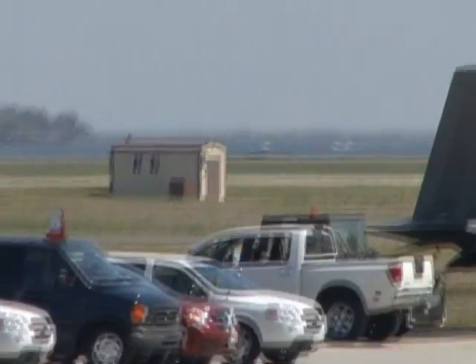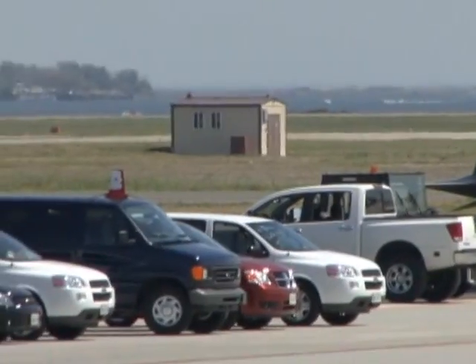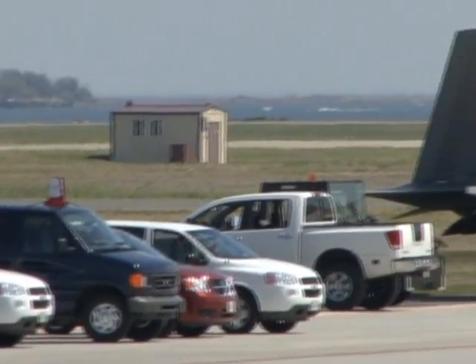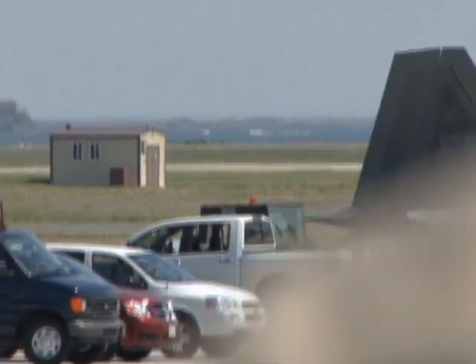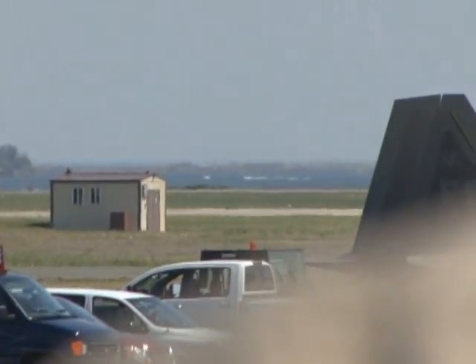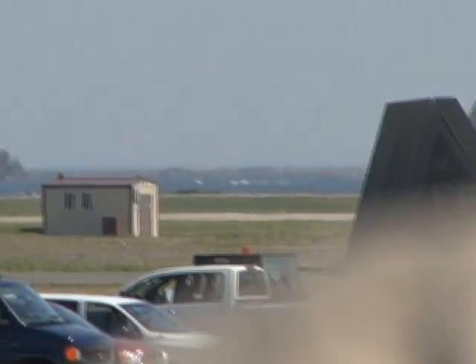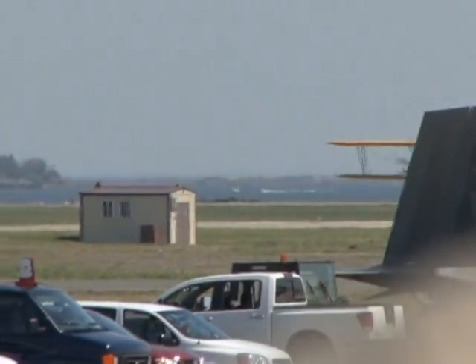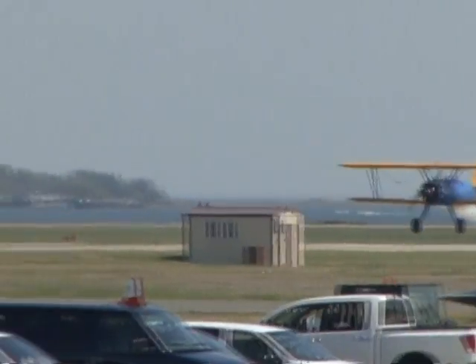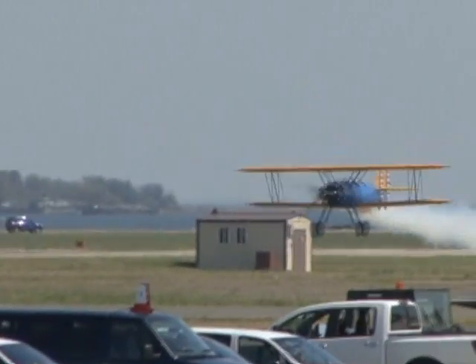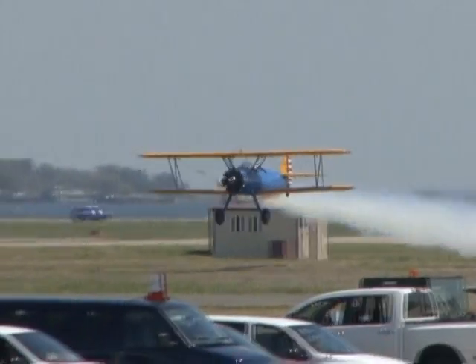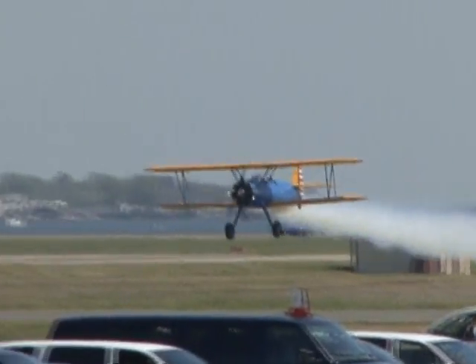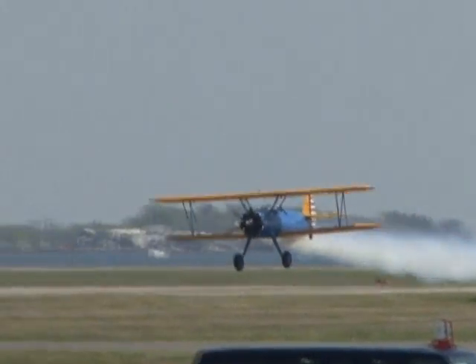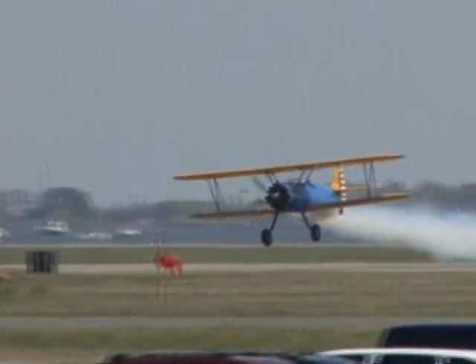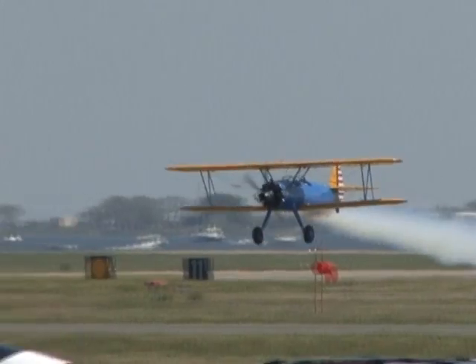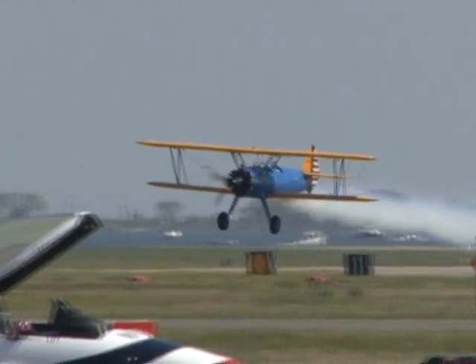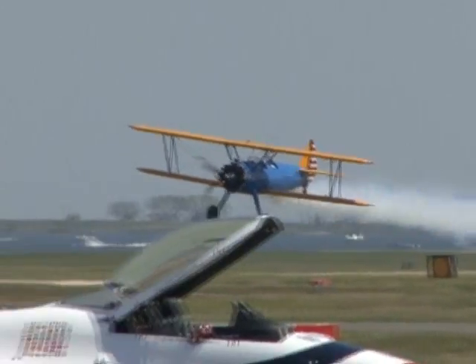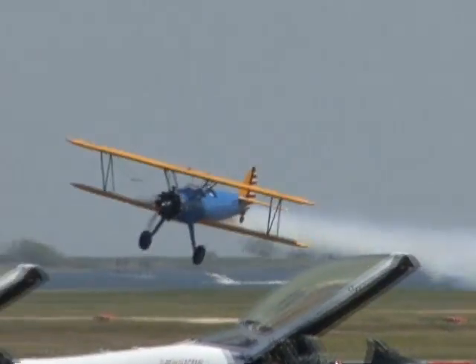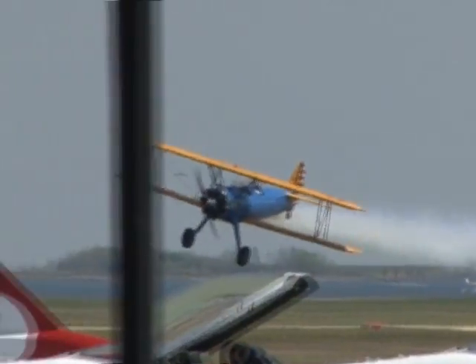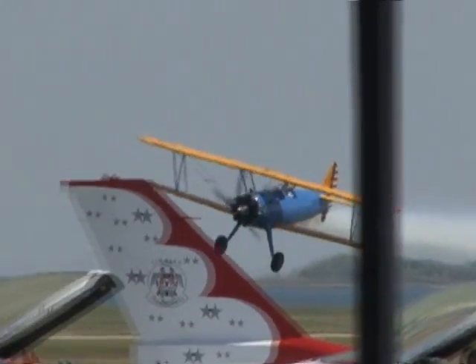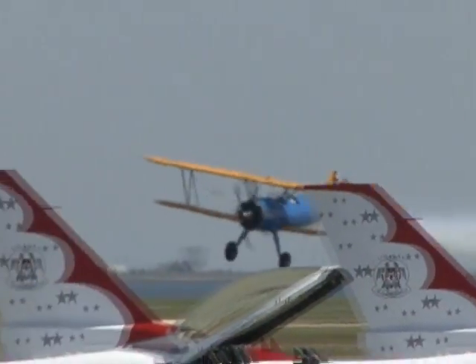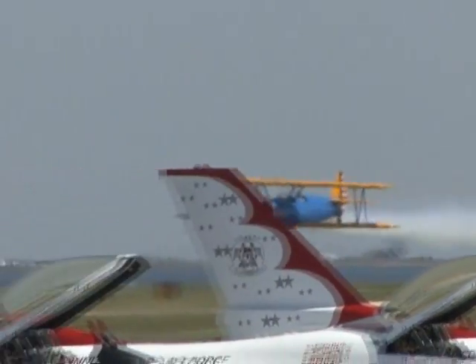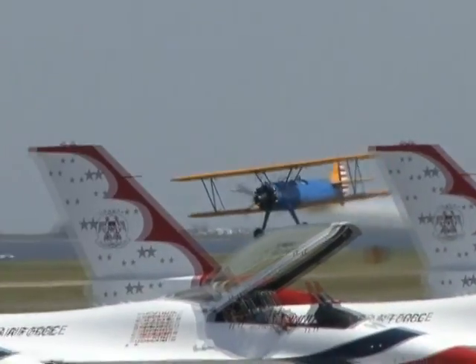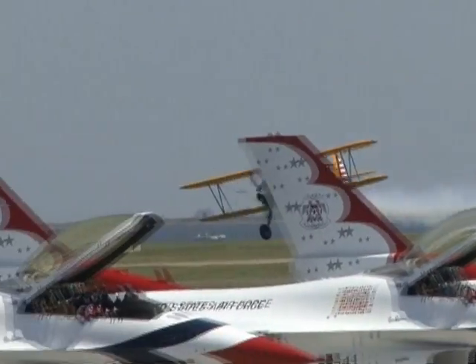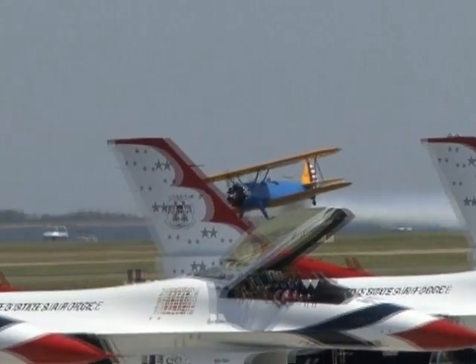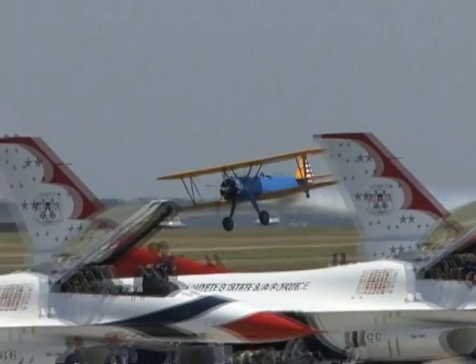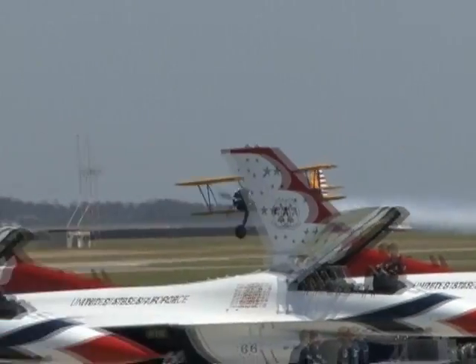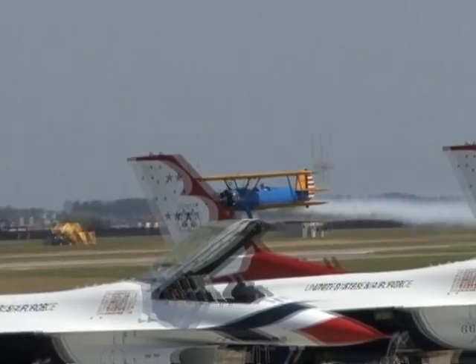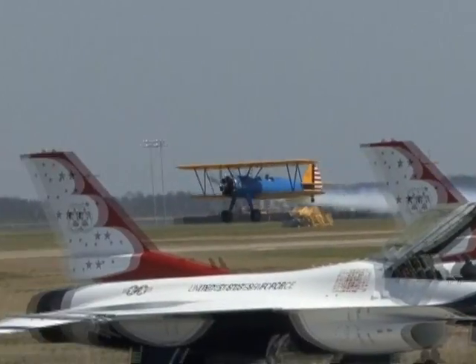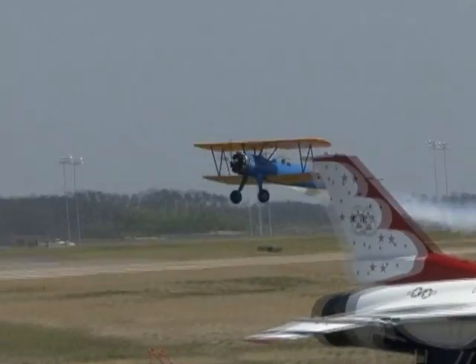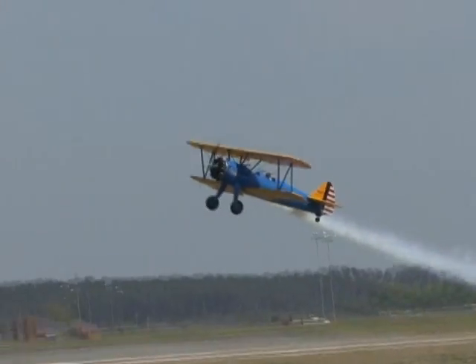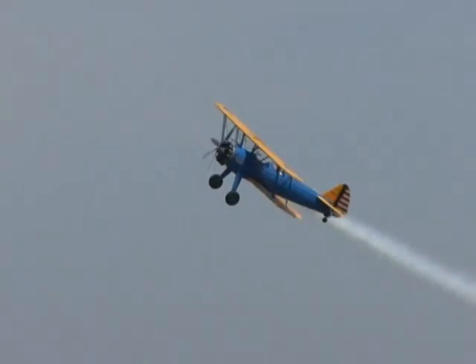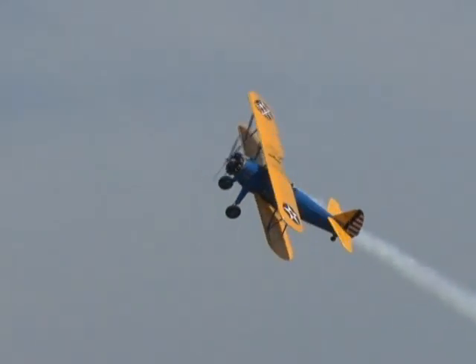Having won both the Bill Barber Award for Air Show Showmanship and the Art Scholl Memorial Showmanship Award, from the right with the smoke on, please welcome in the Stearman biplane from Minneapolis, Minnesota — Mr. John Moore!